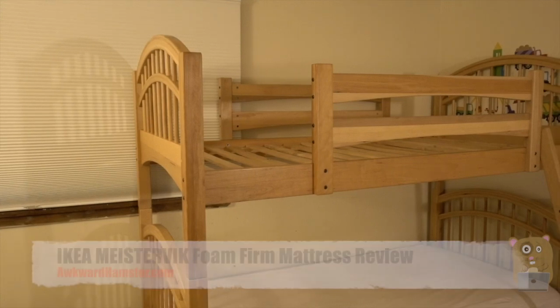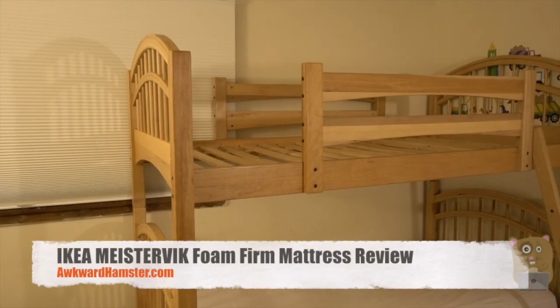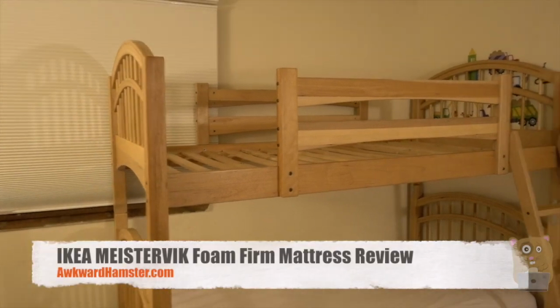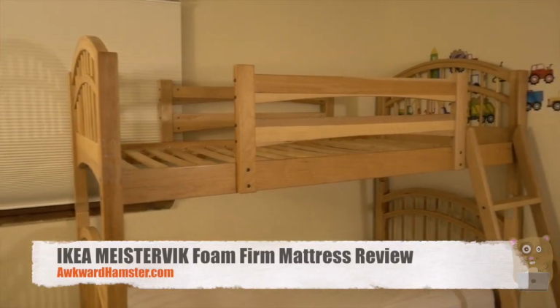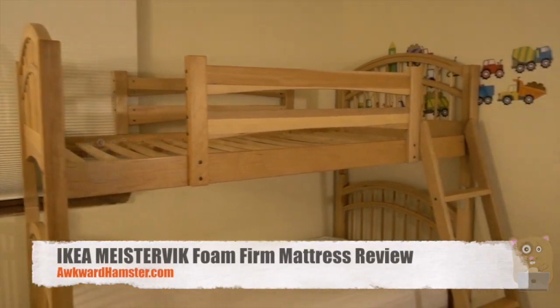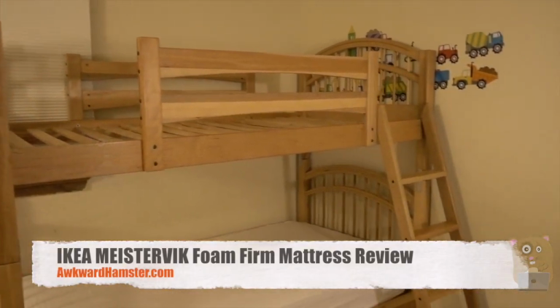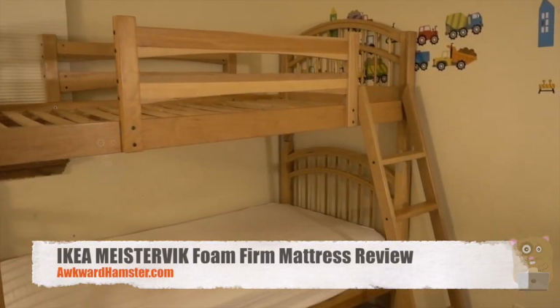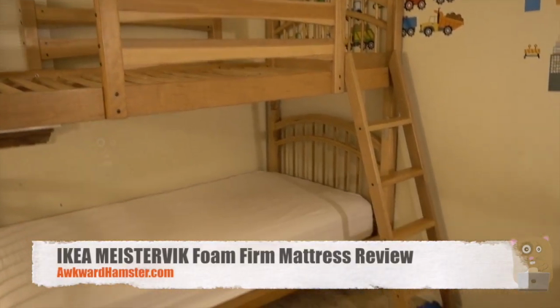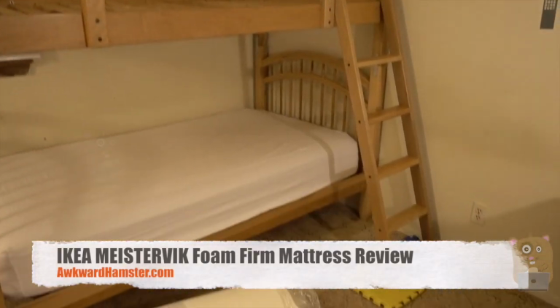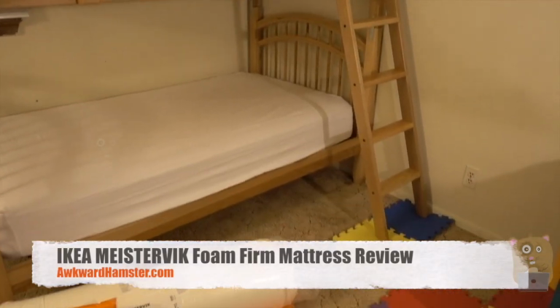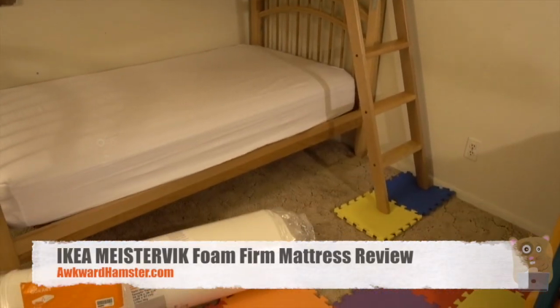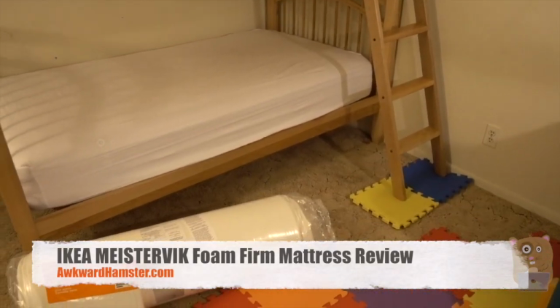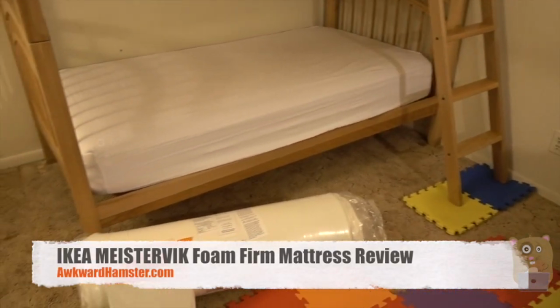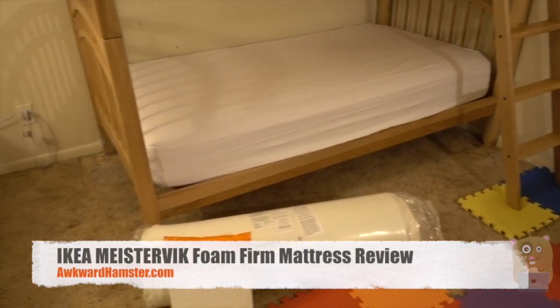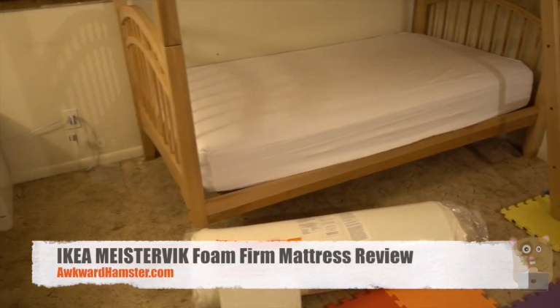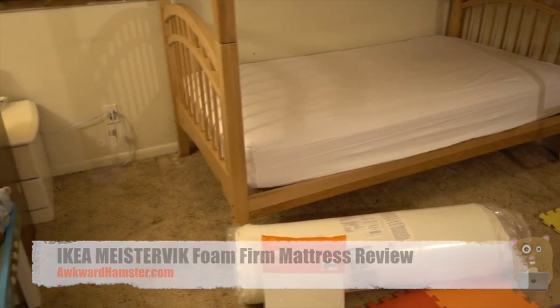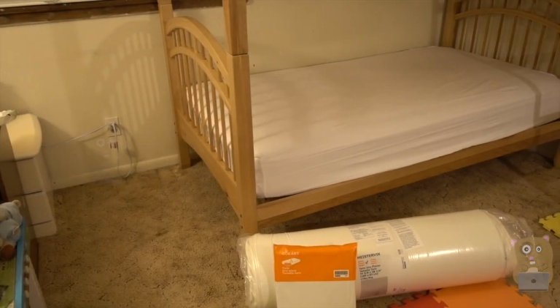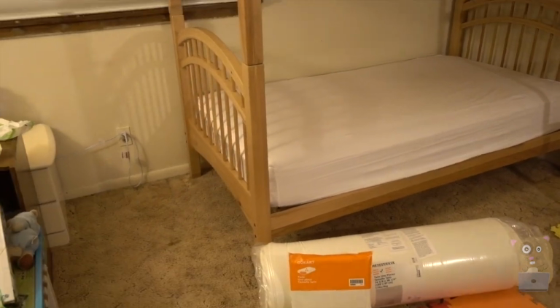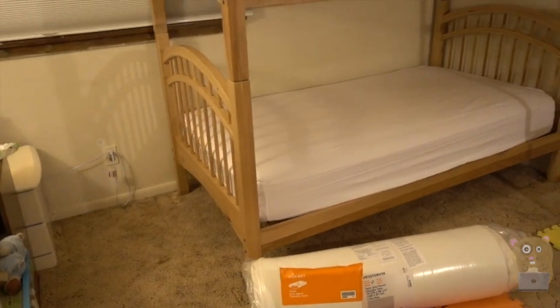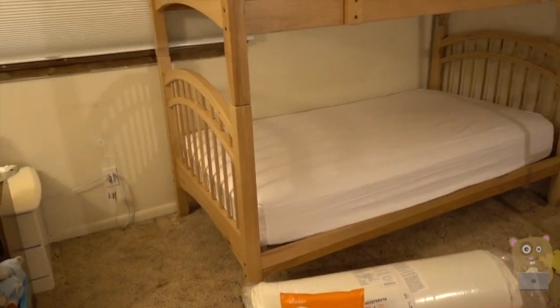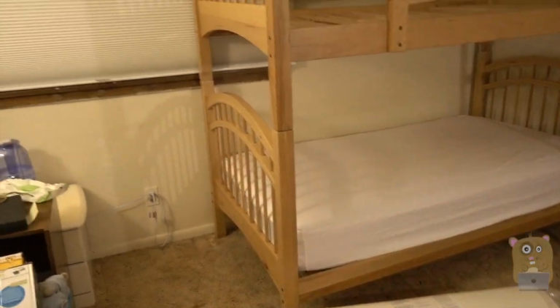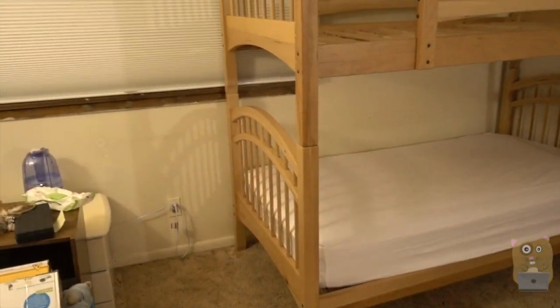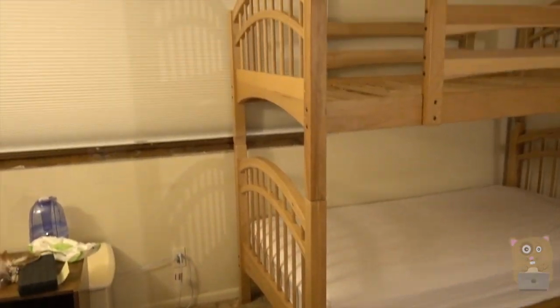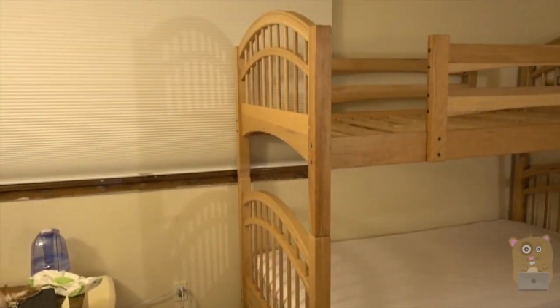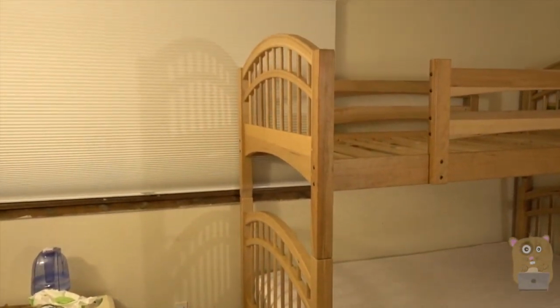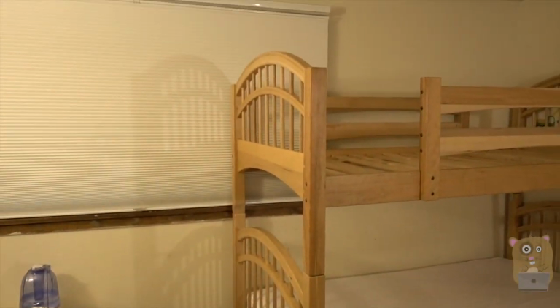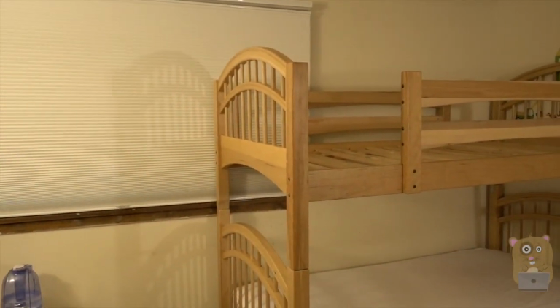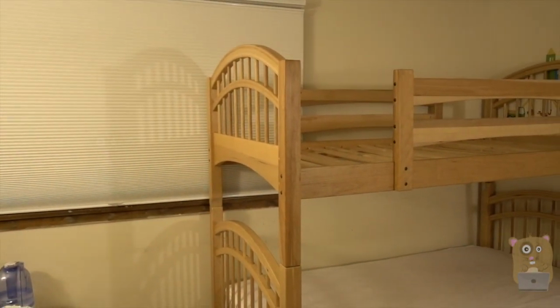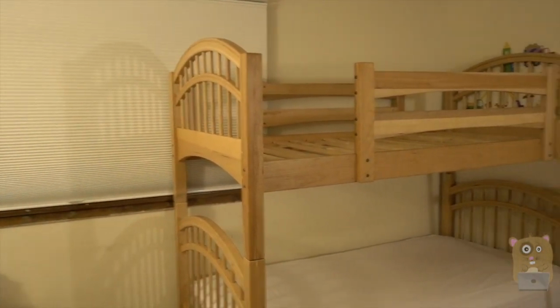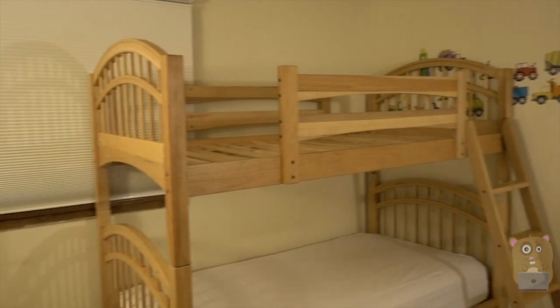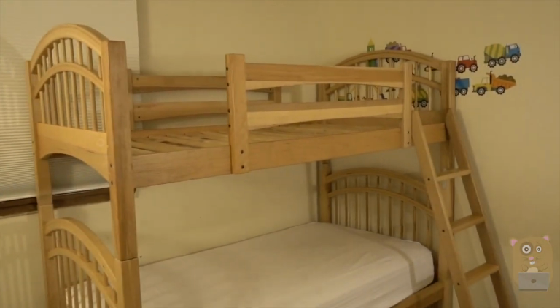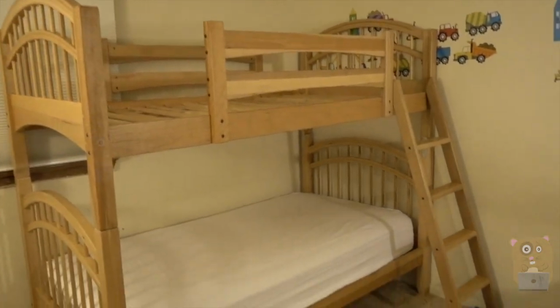It's December 23rd, 2017, and I got the kids a bunk bed. It was free — my co-worker was nice enough to give it to me. His kids didn't need it anymore.